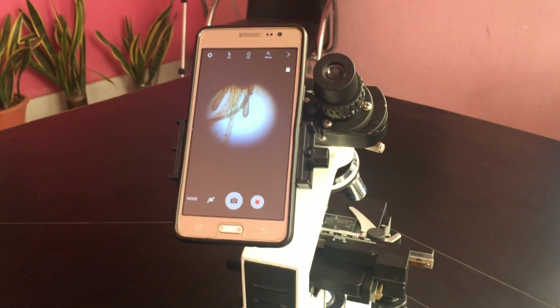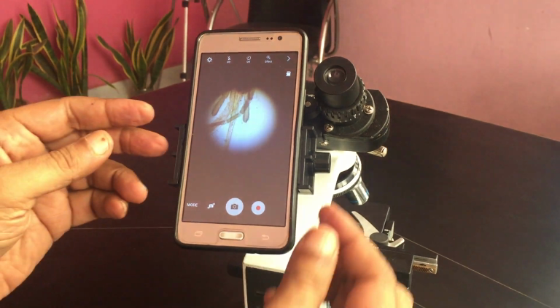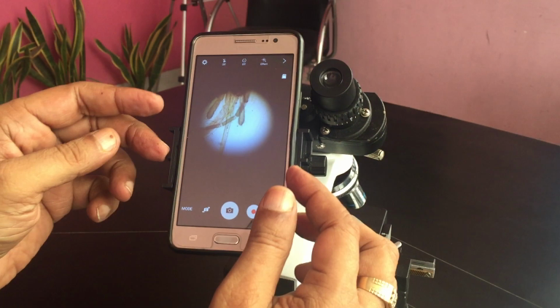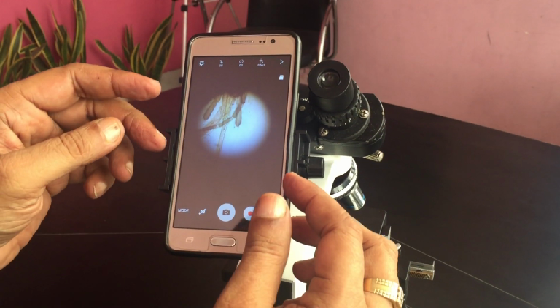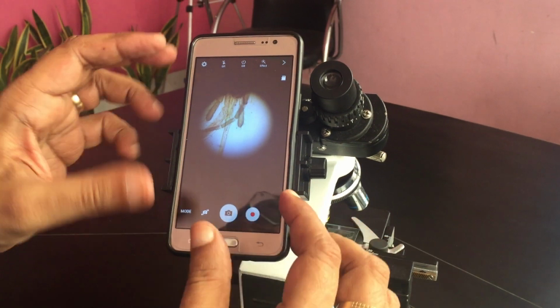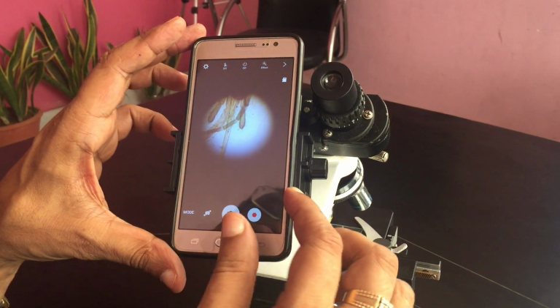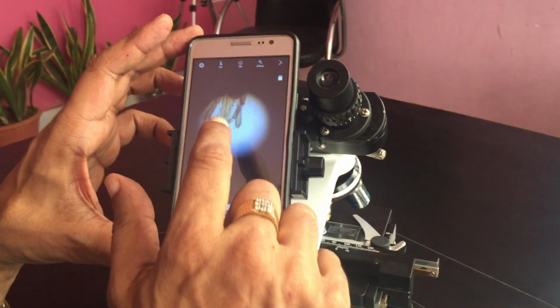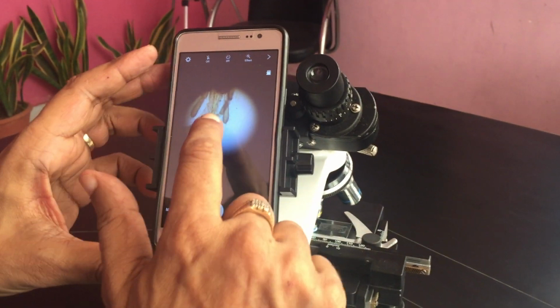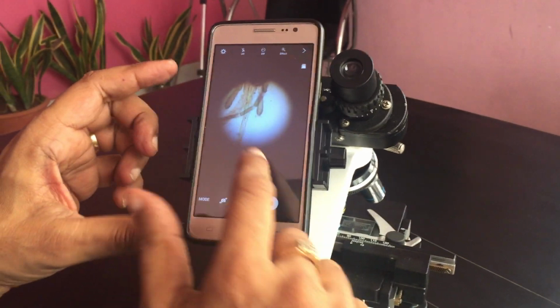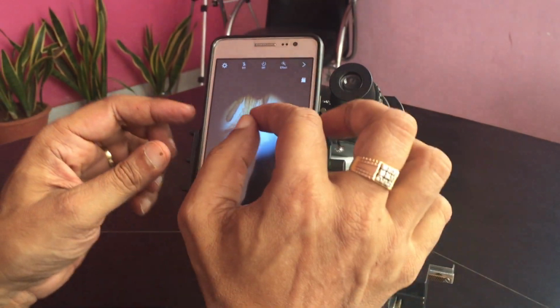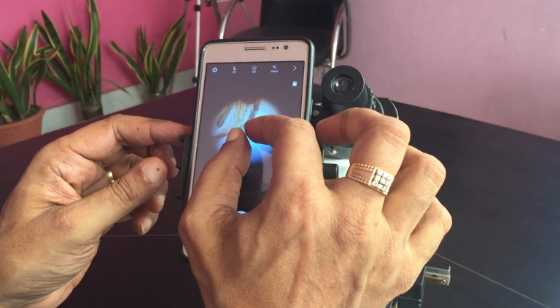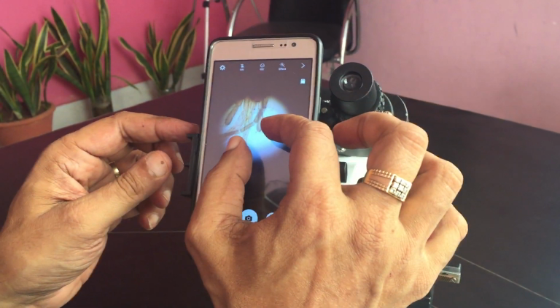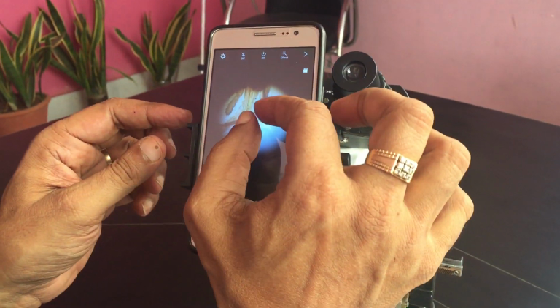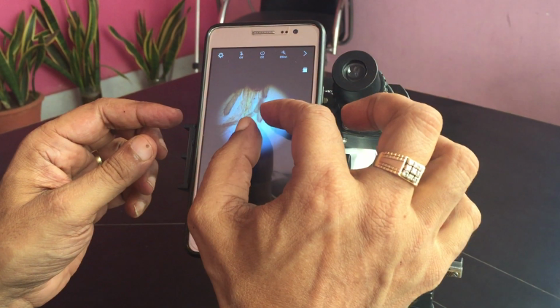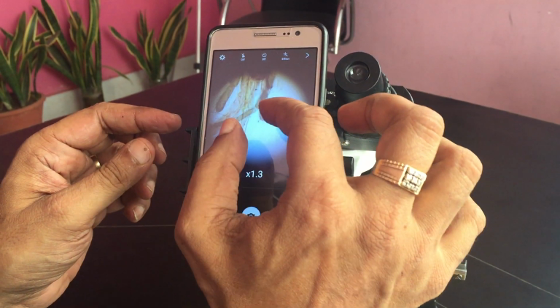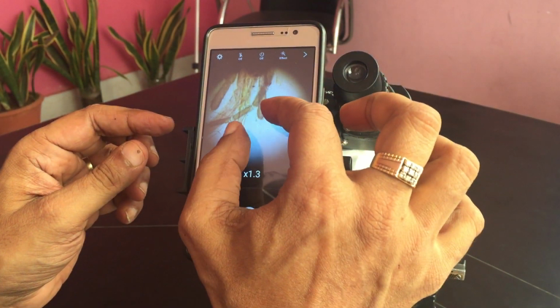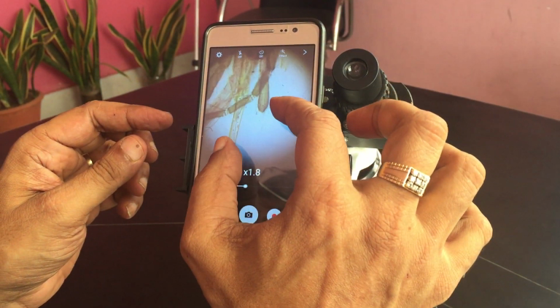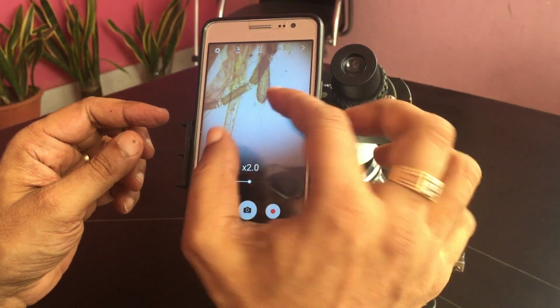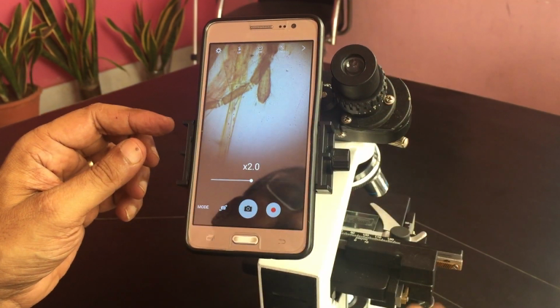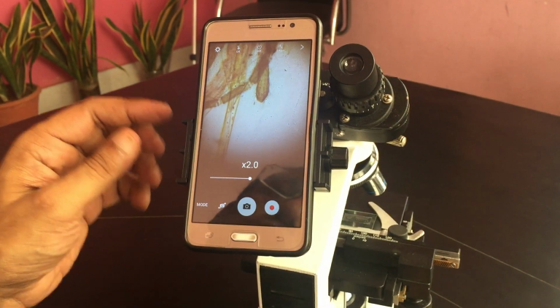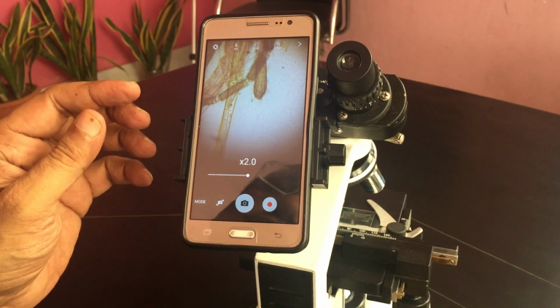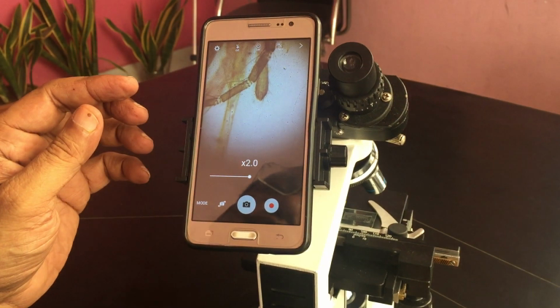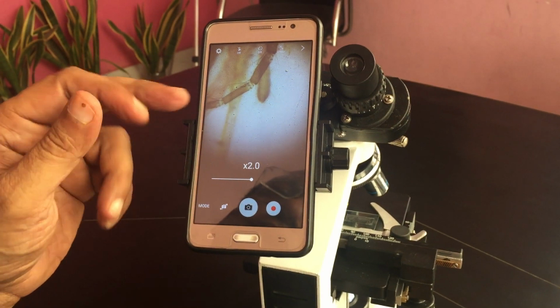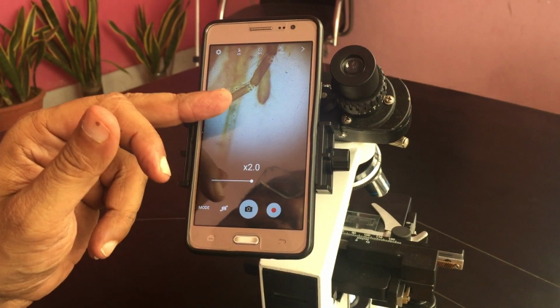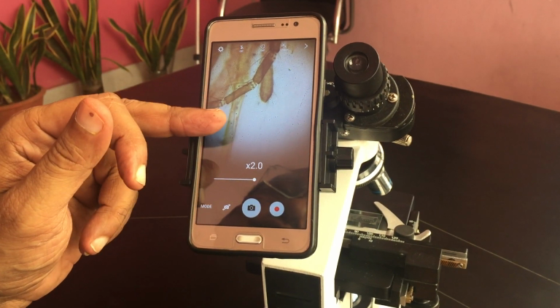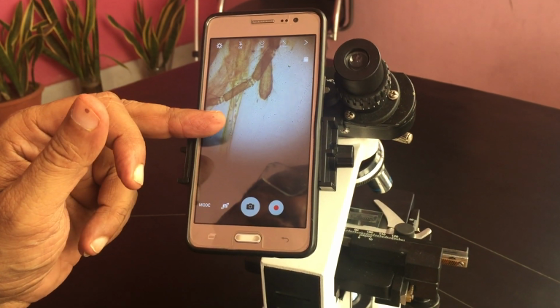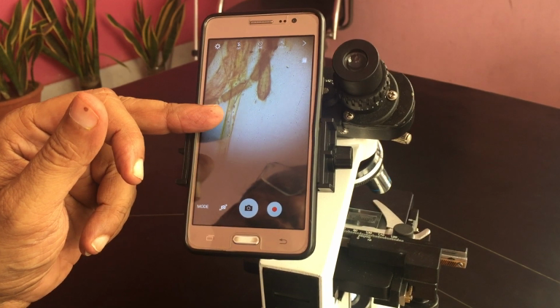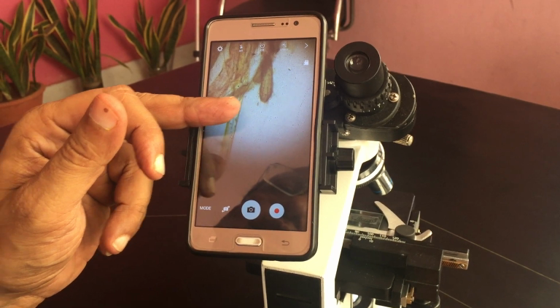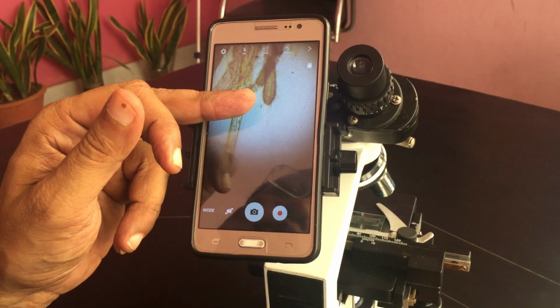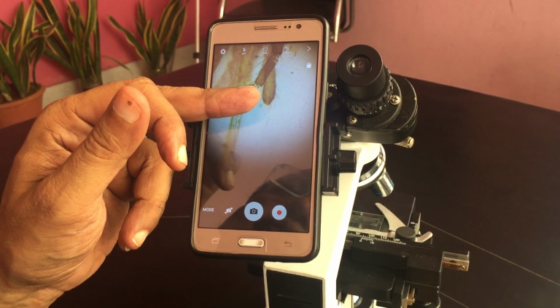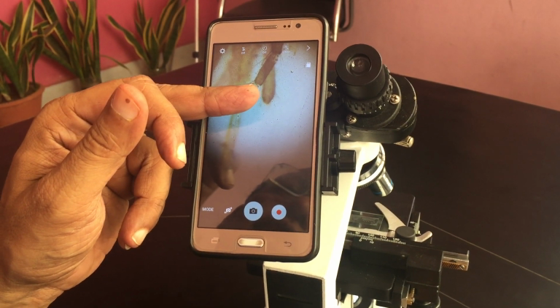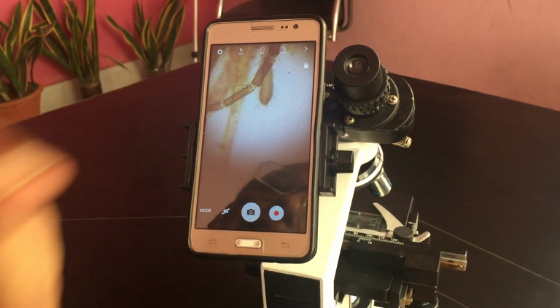This is a new adapter for iPhone or any phone. You can just put it, see this — you can focus it and make it bigger, then focus by the microscope. You can see this is focusing the lower part, focusing the upper part, focusing — see this different things. Very easy to use.